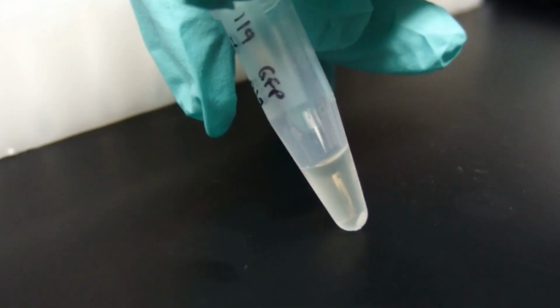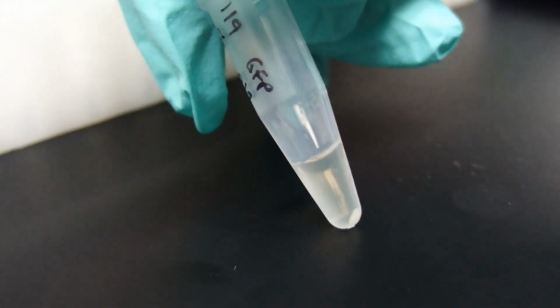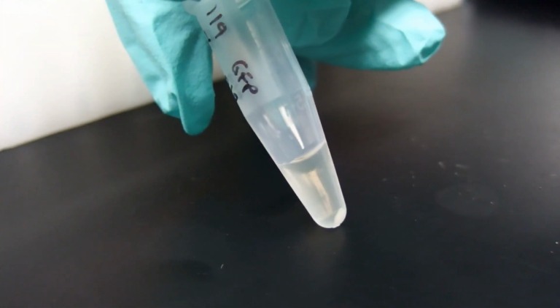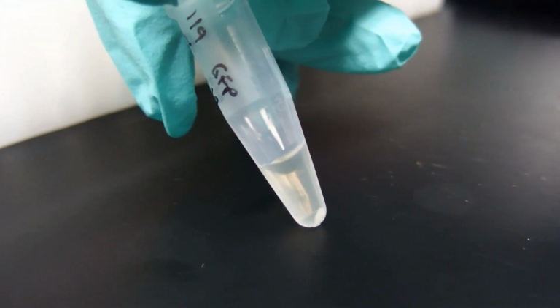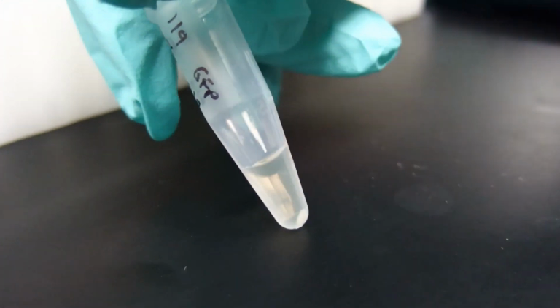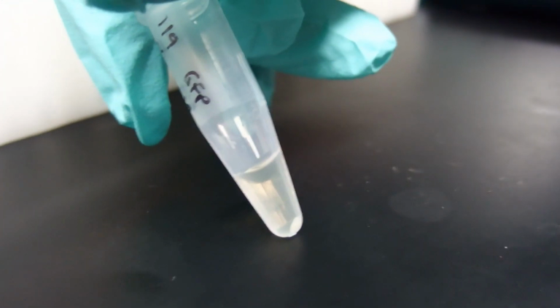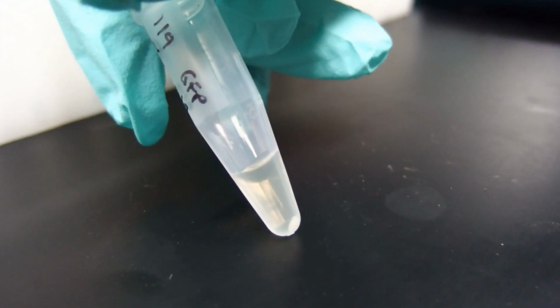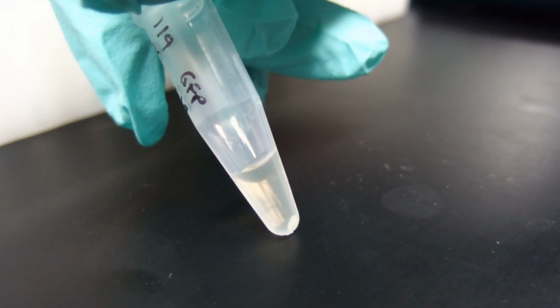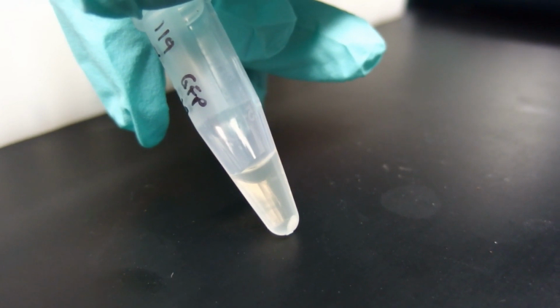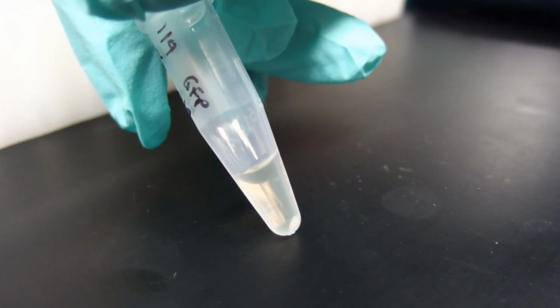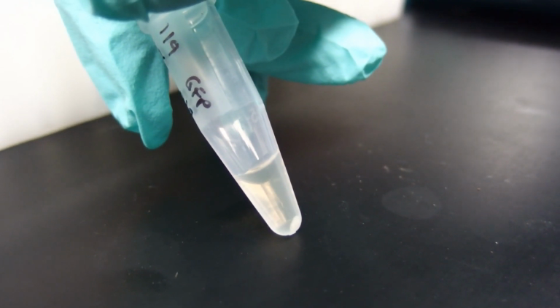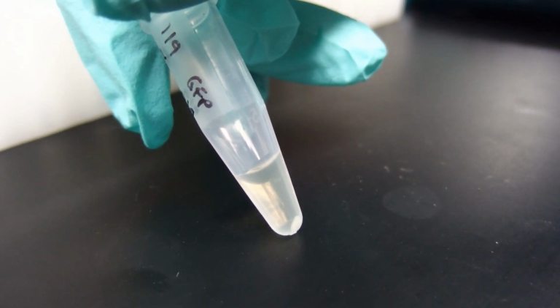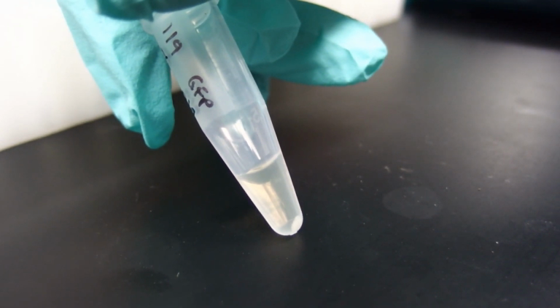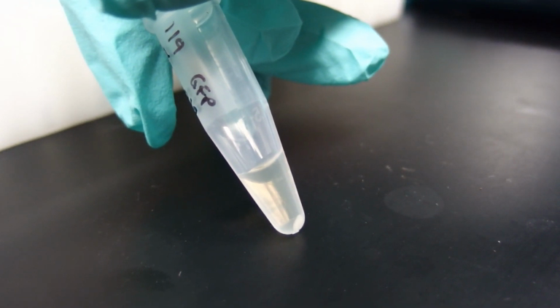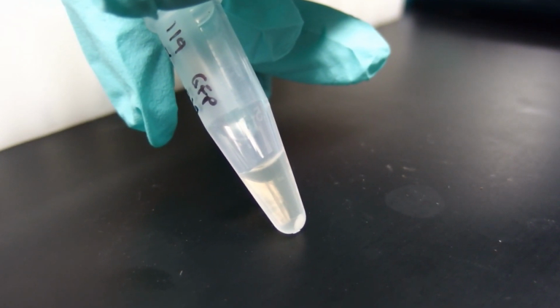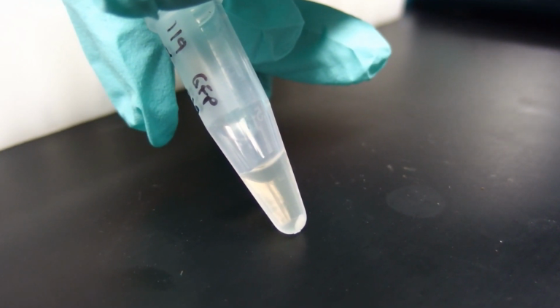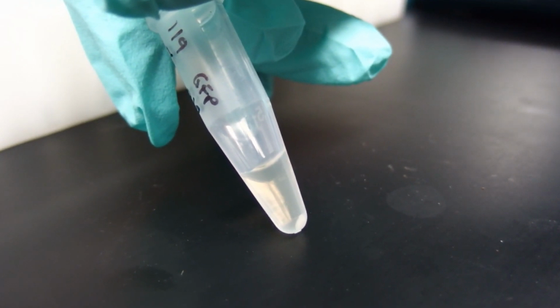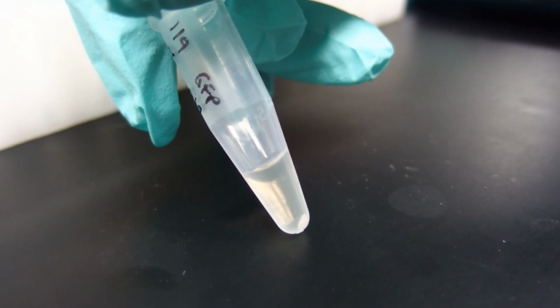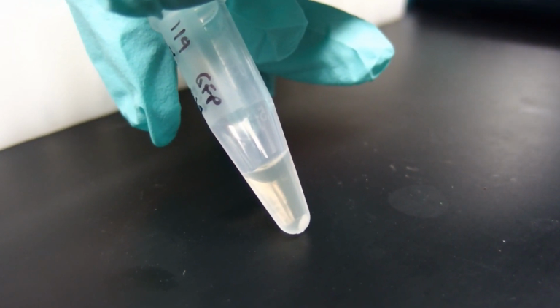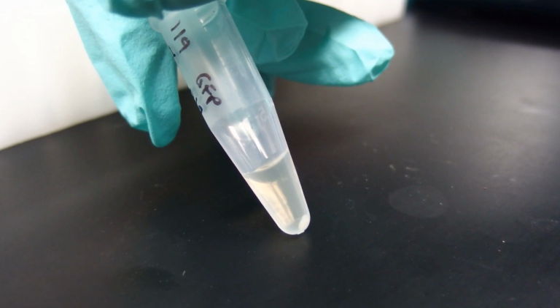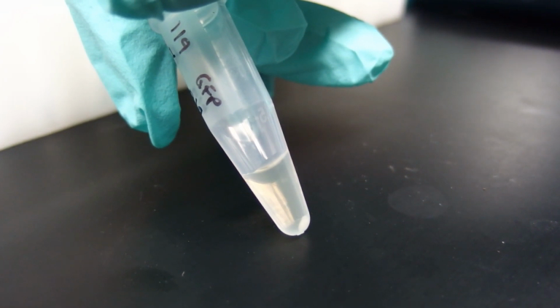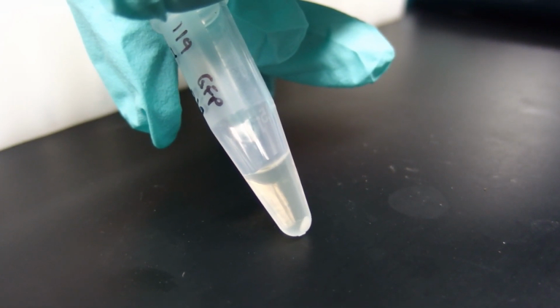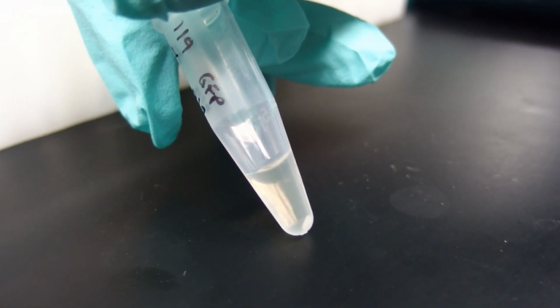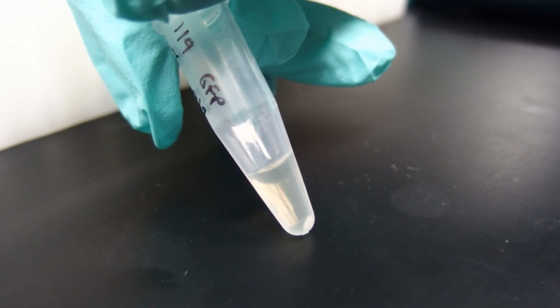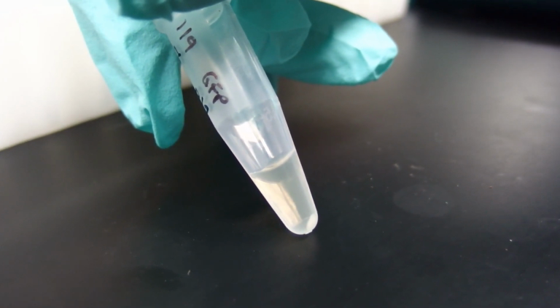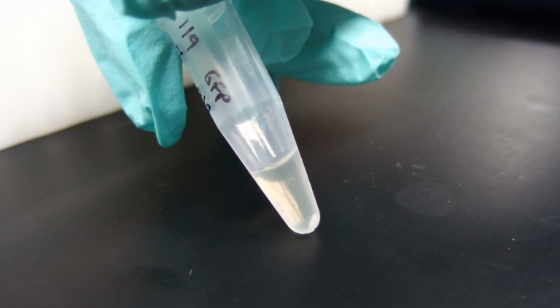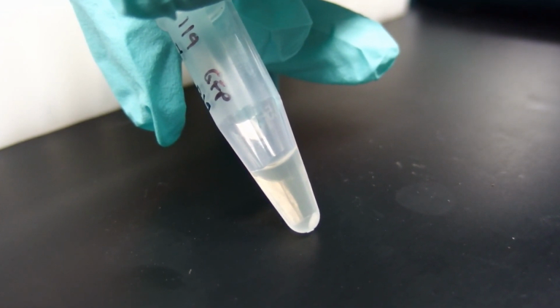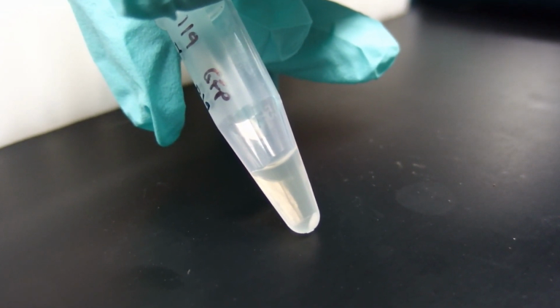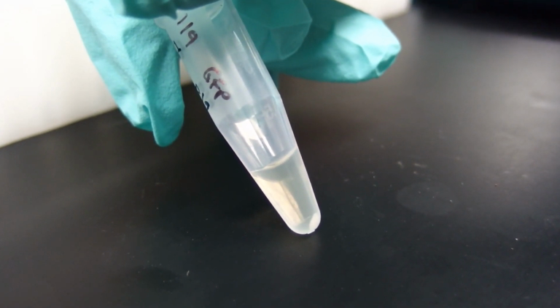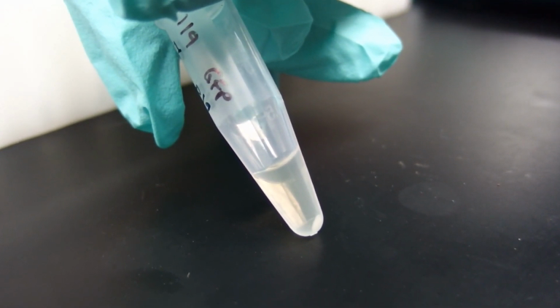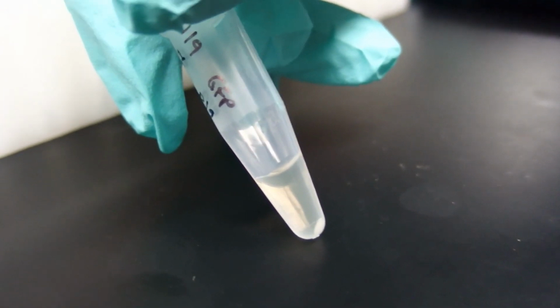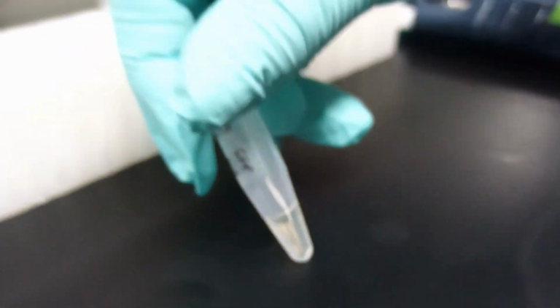You can see the bacteria is pelleted at the bottom. What we are going to do now is take the supernatant out and then we are going to transfer the activation buffer into this bacteria.